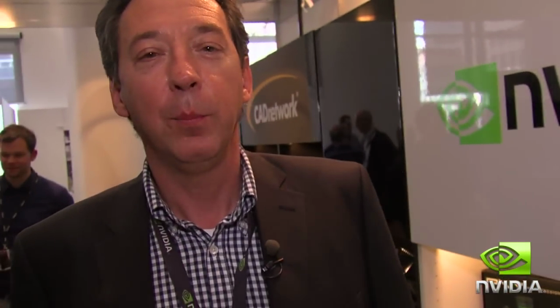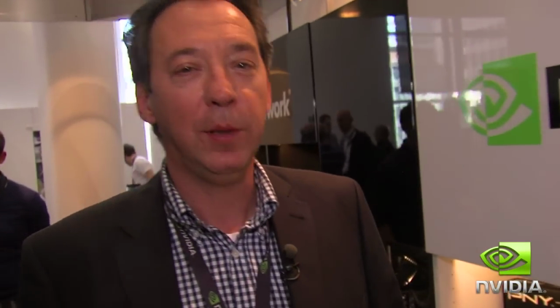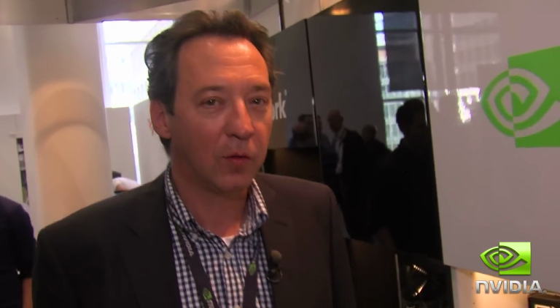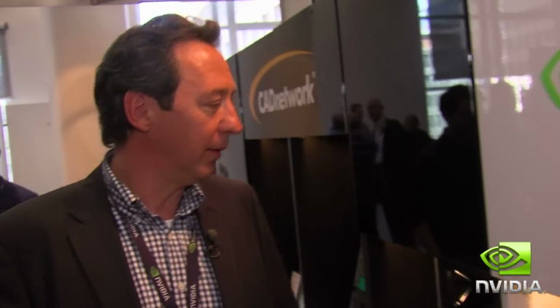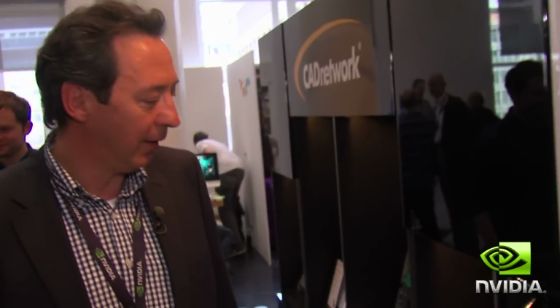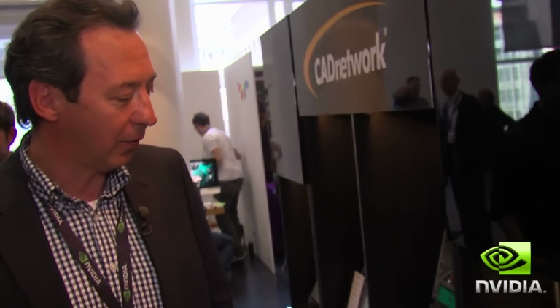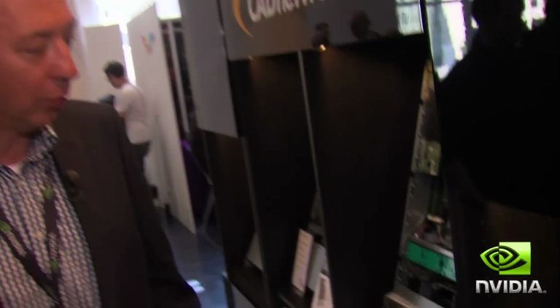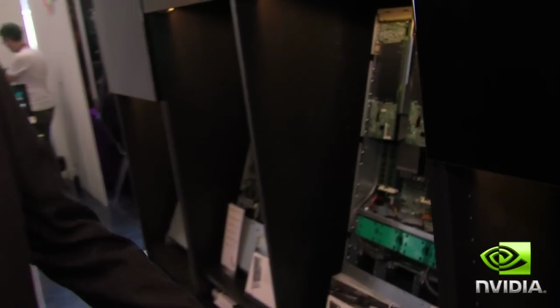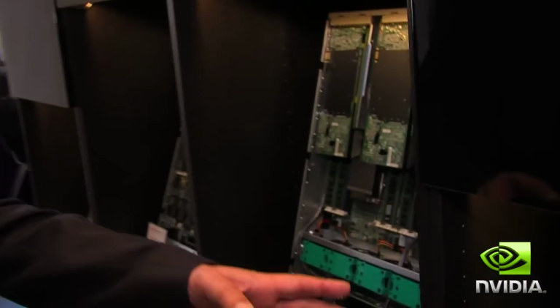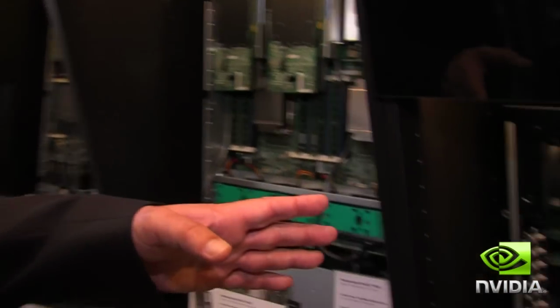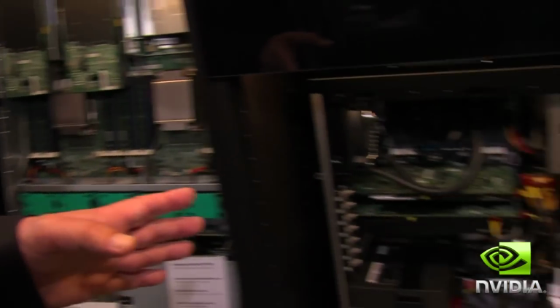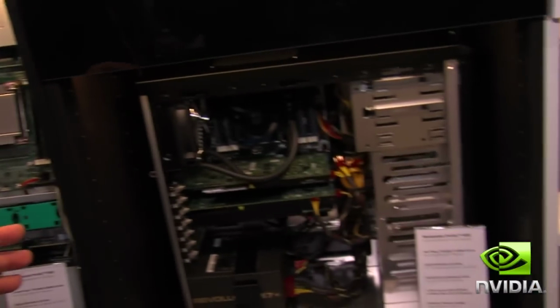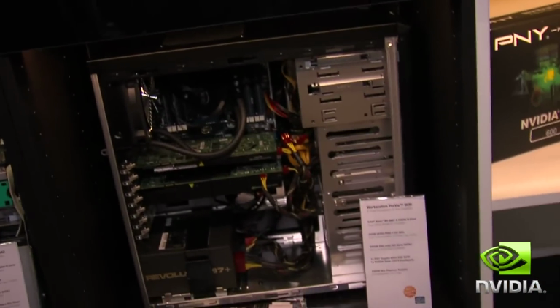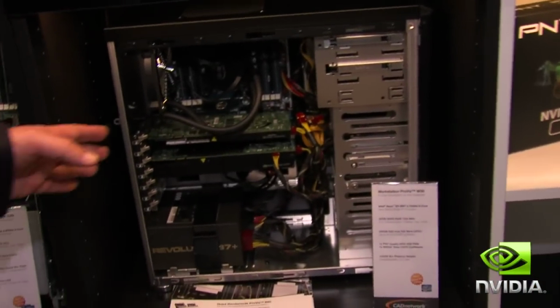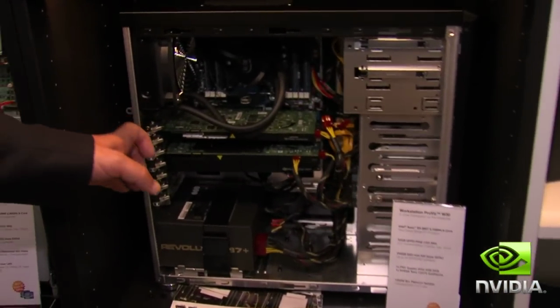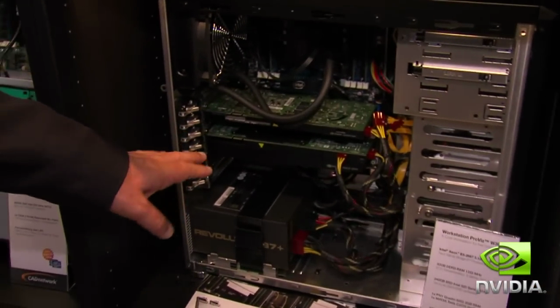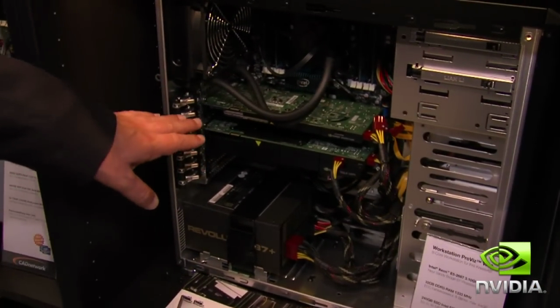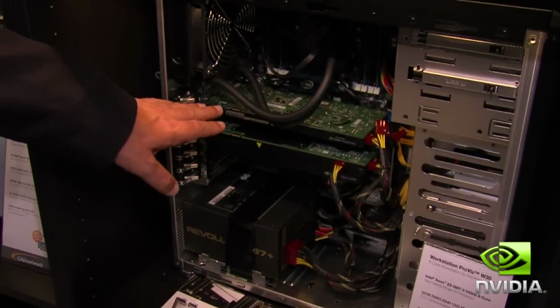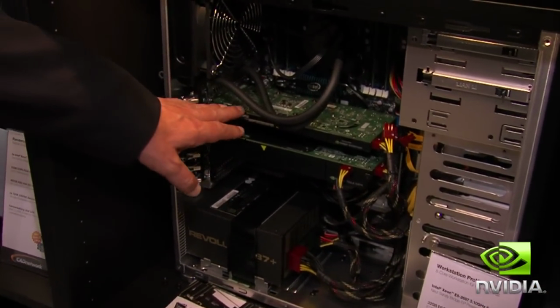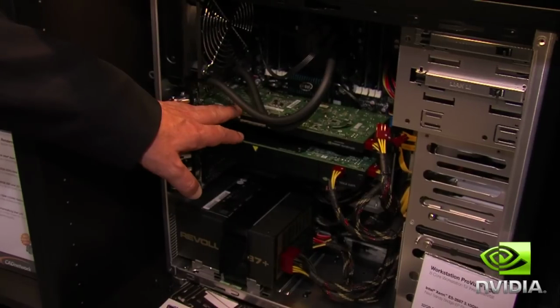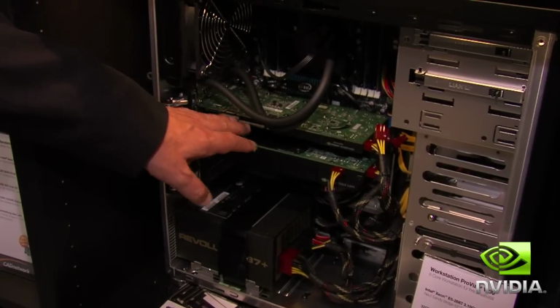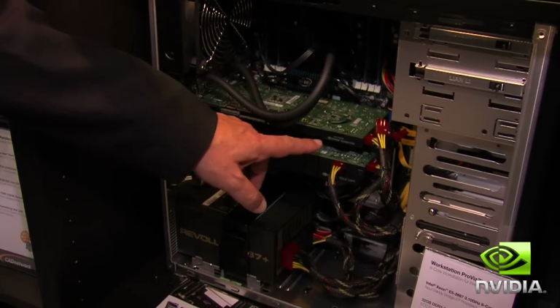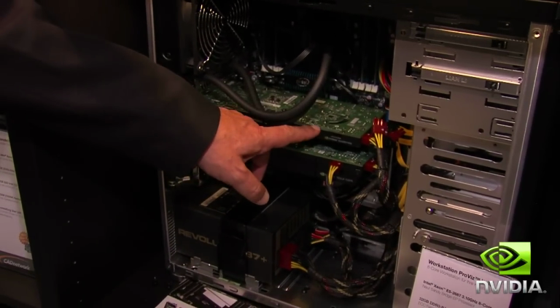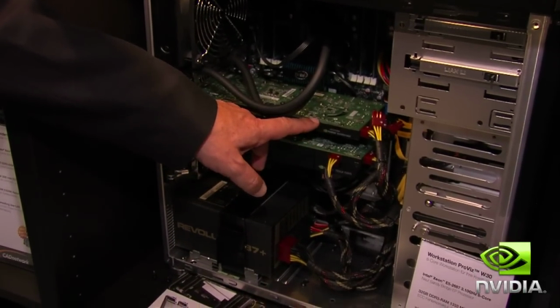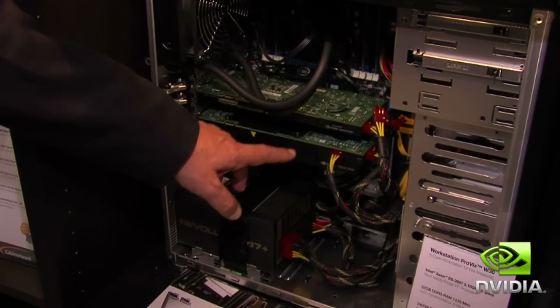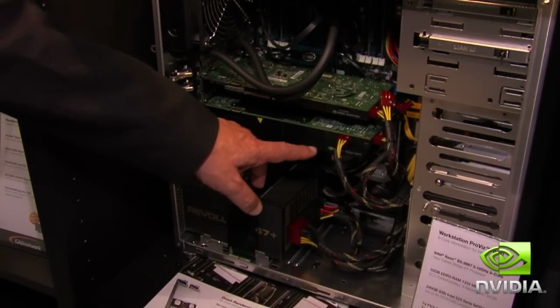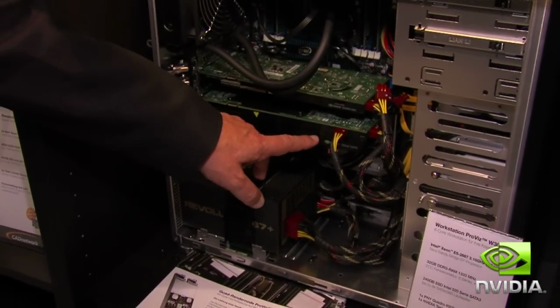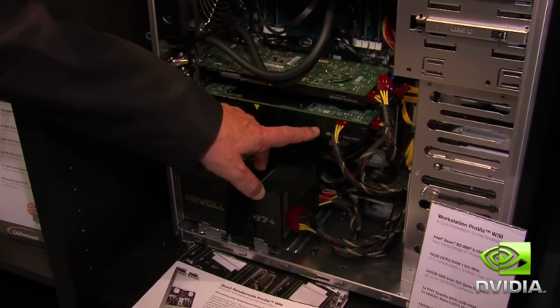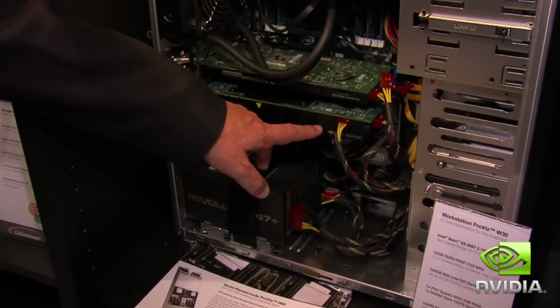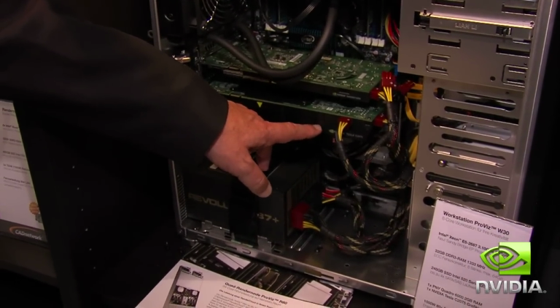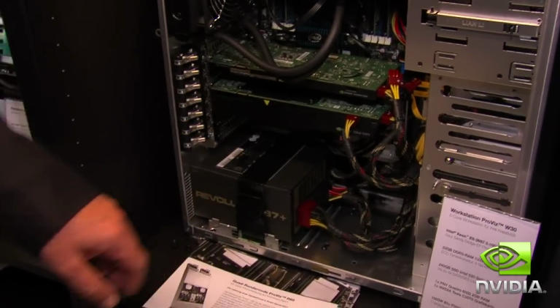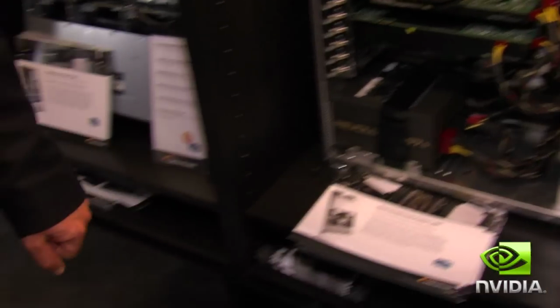Behind me you see another server solution, as well as a Maximus workstation. This Maximus workstation integrates a Quattro — in this case a Quattro 4000 — and a NVIDIA Tesla C2075.